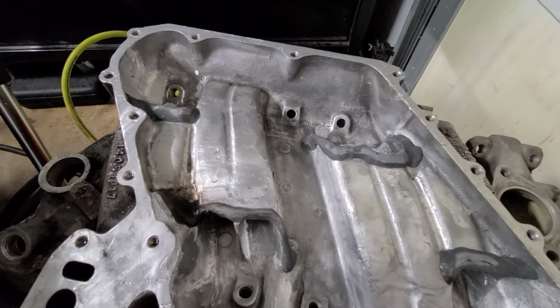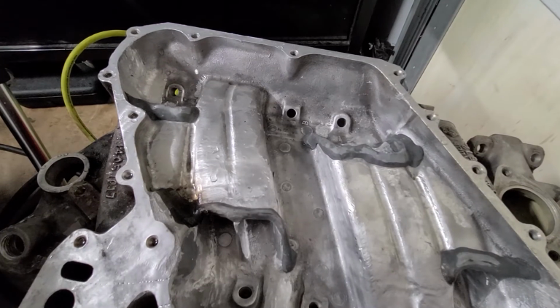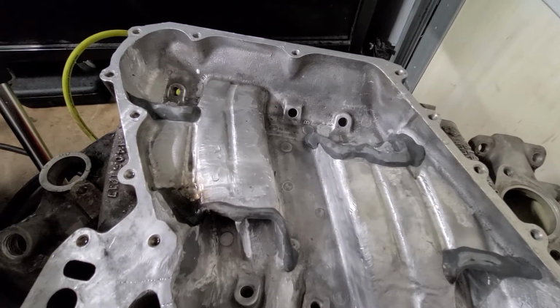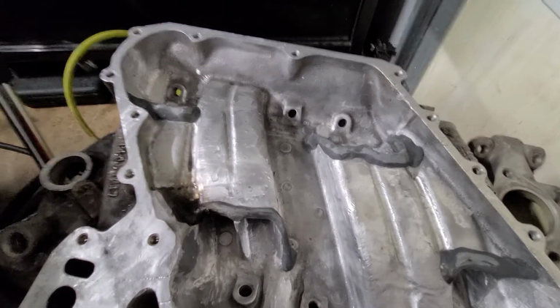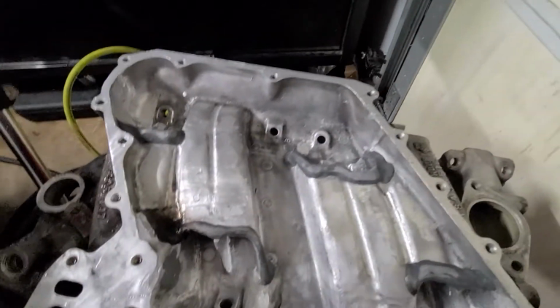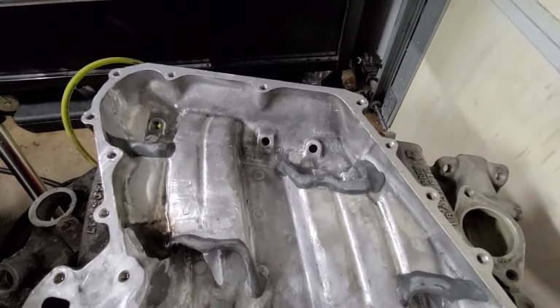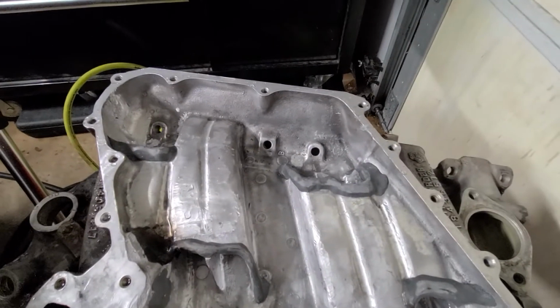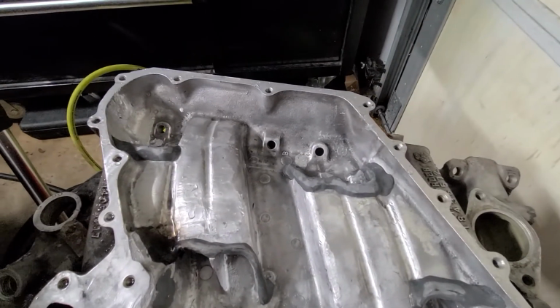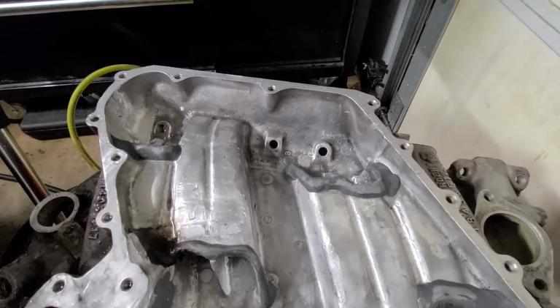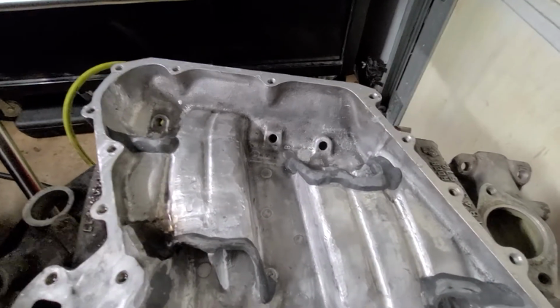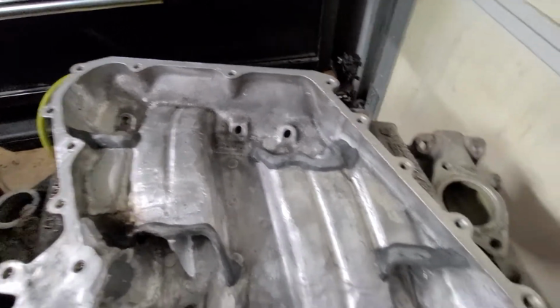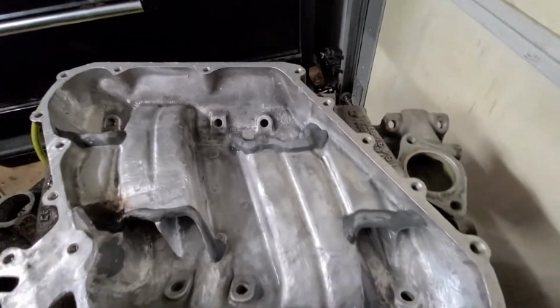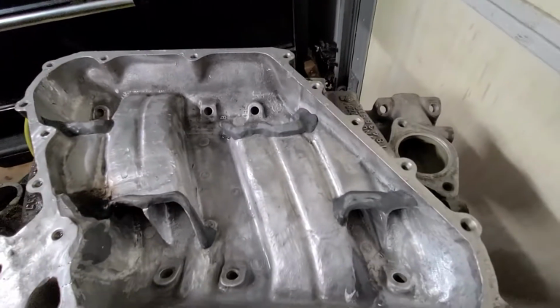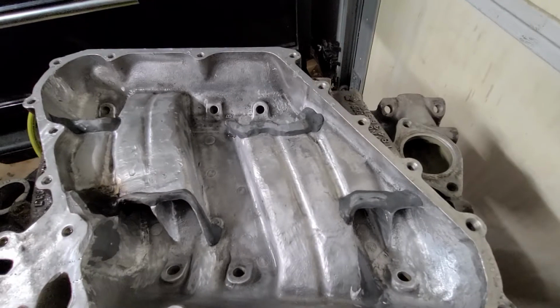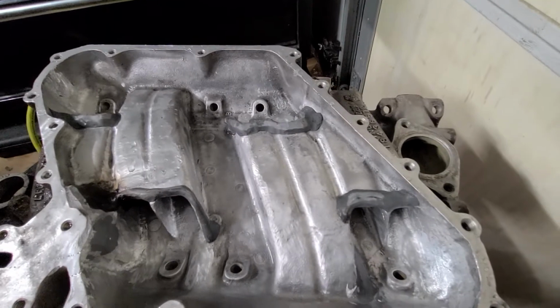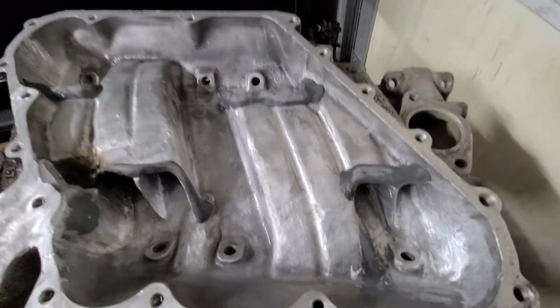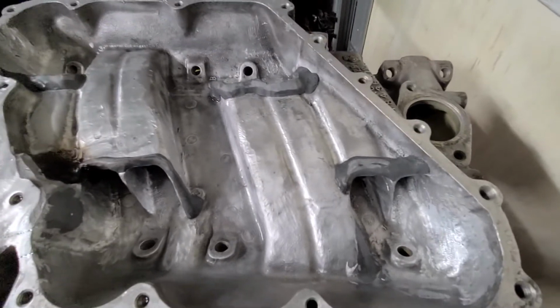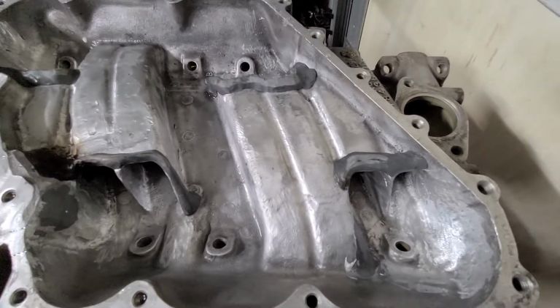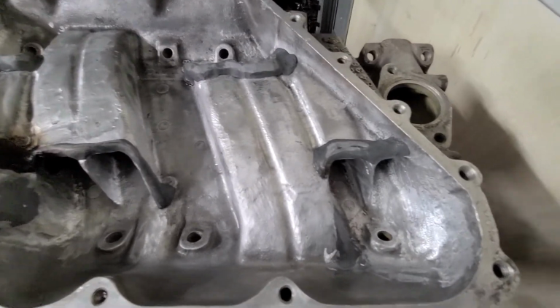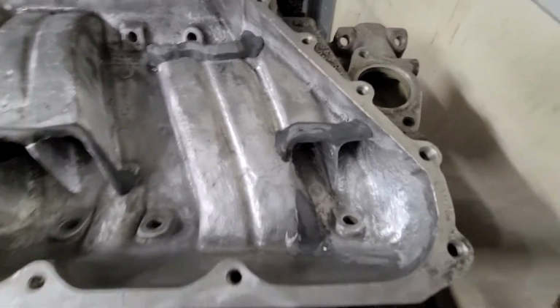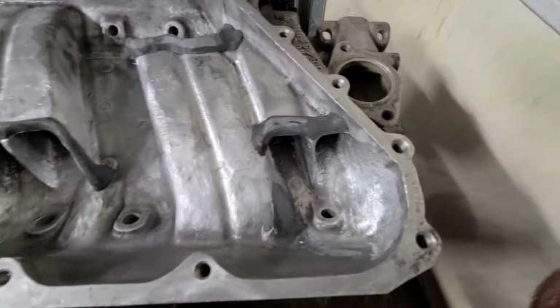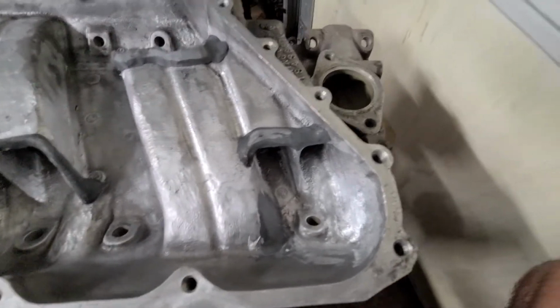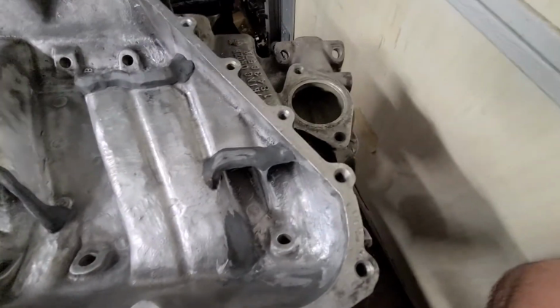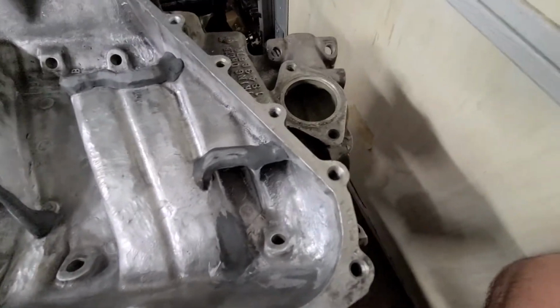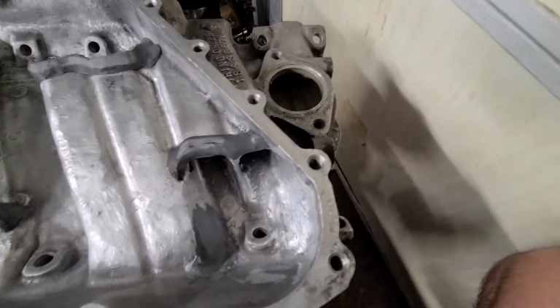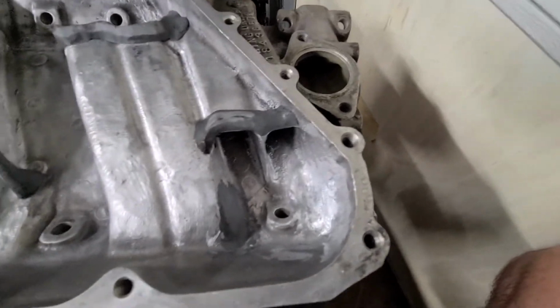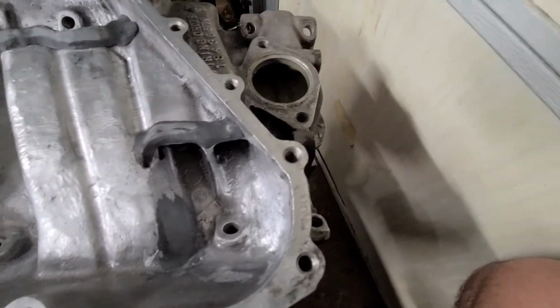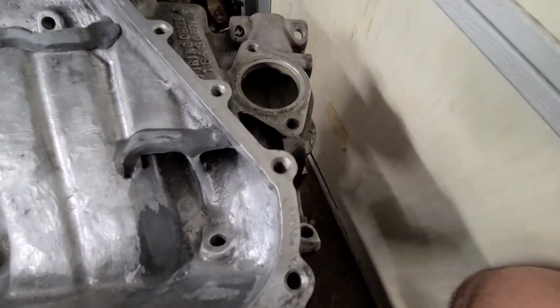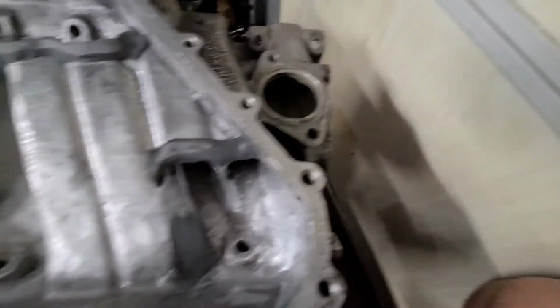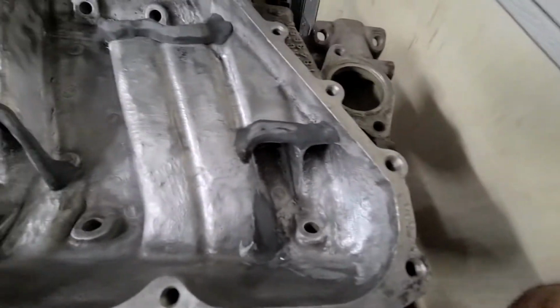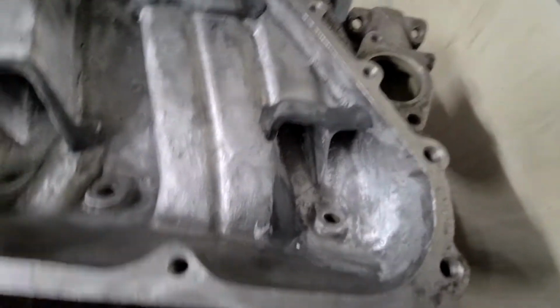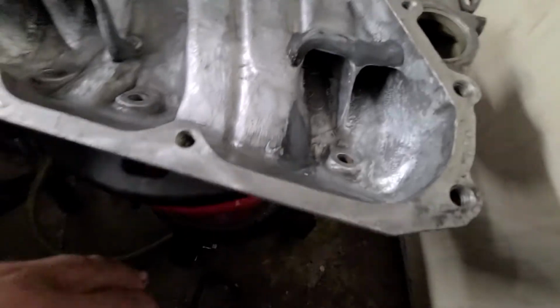I honestly don't remember where I left you guys off last time, so I figured I'll just show you where it's at. It's done. It's ready to go in the car.